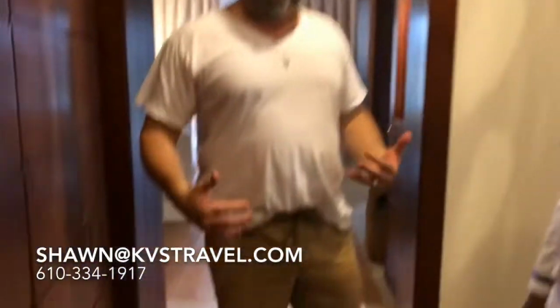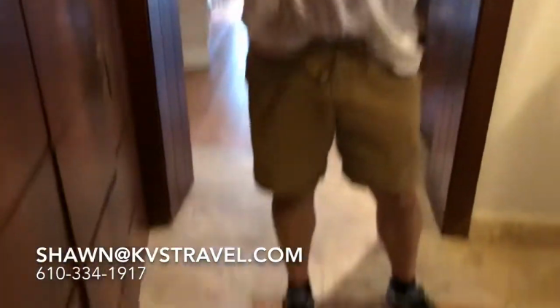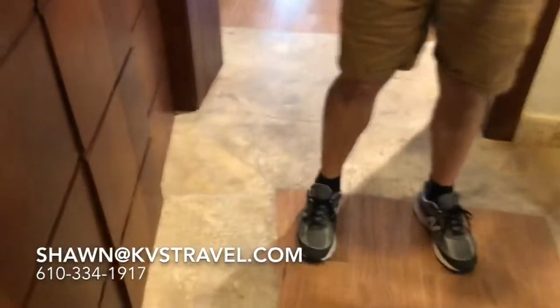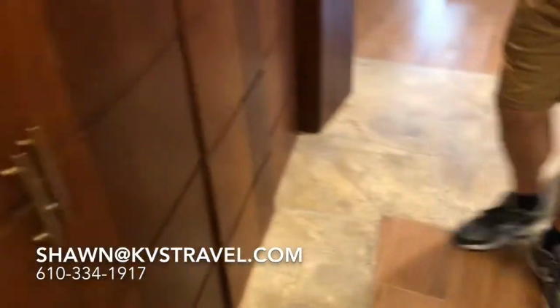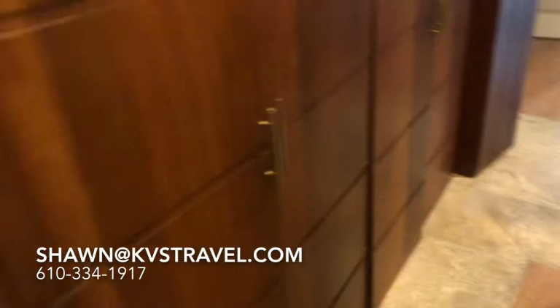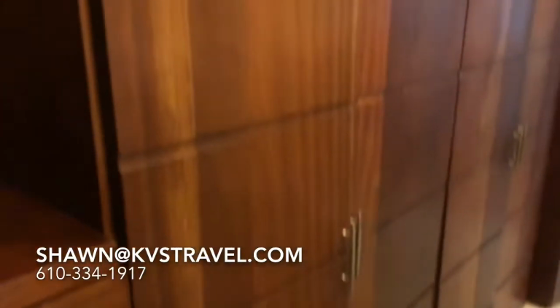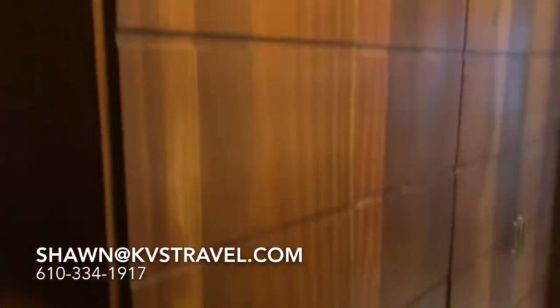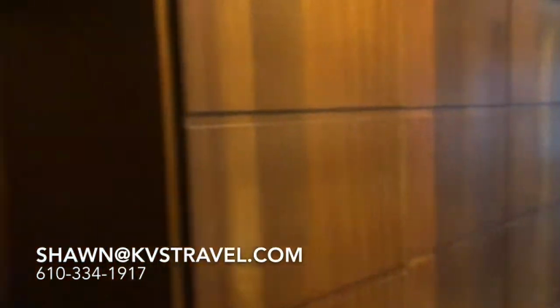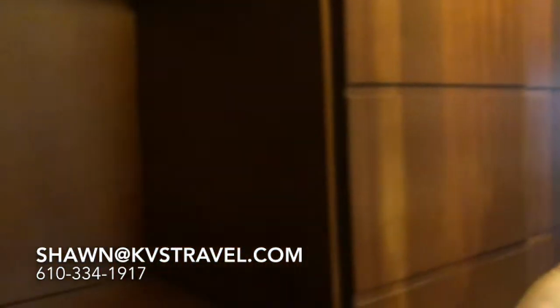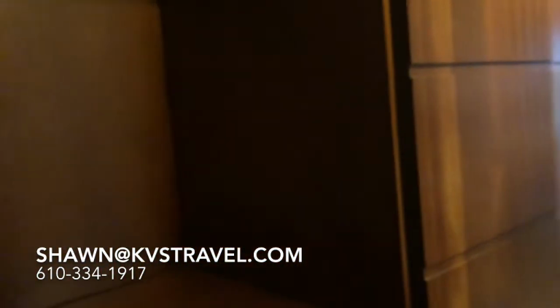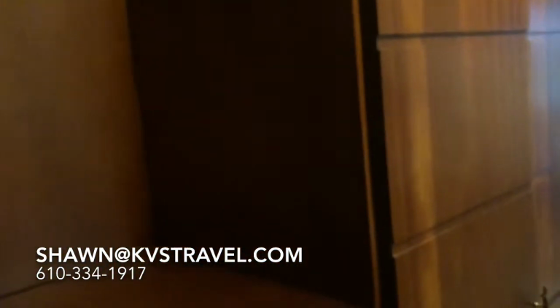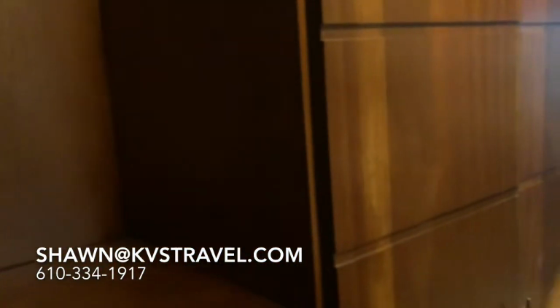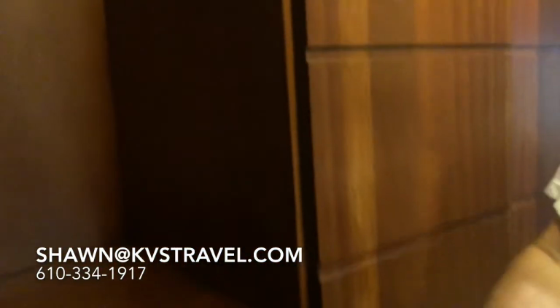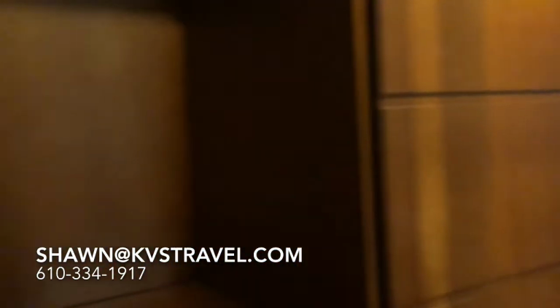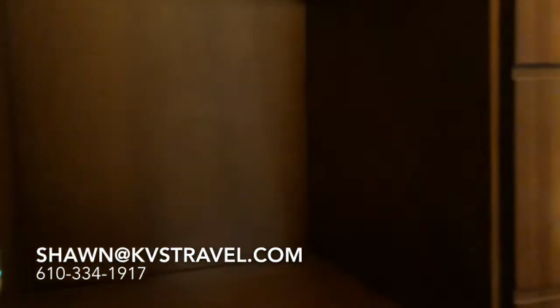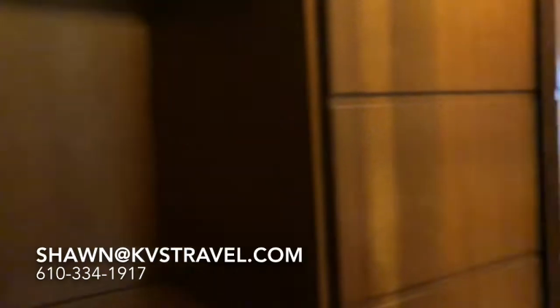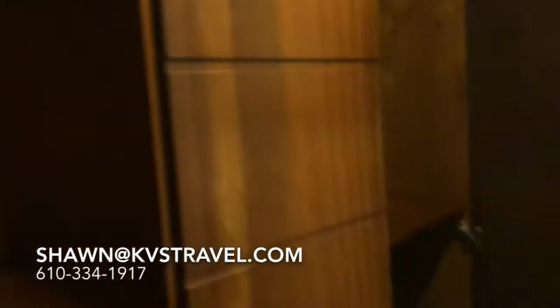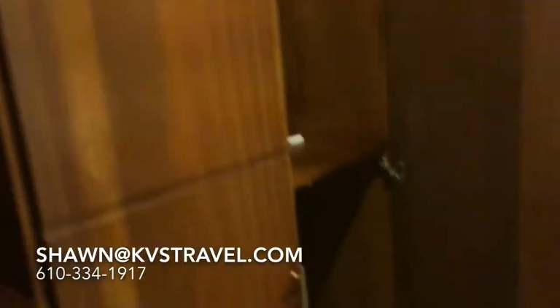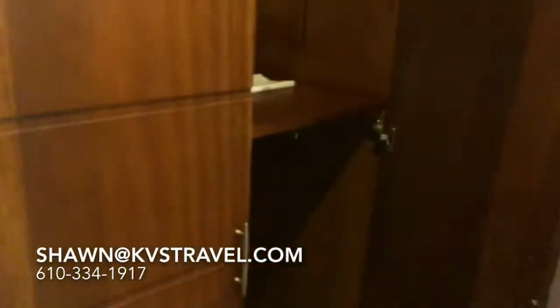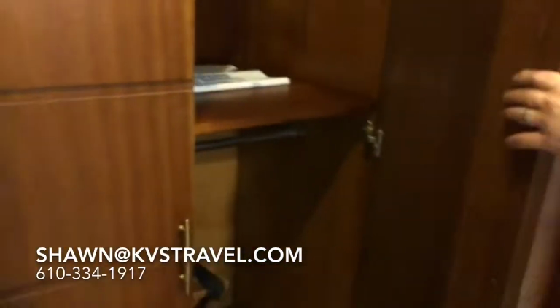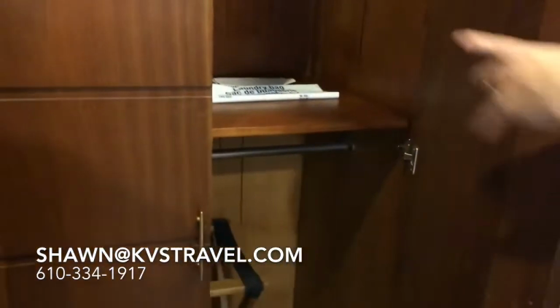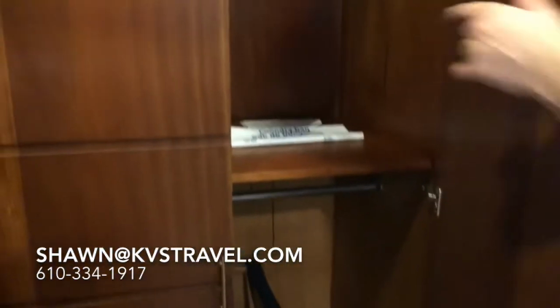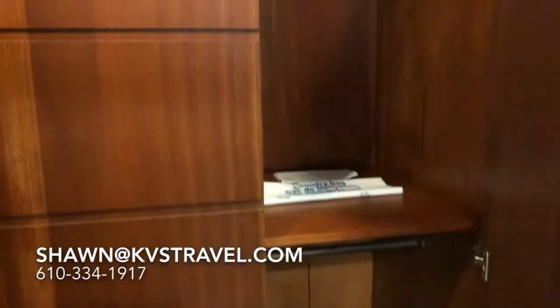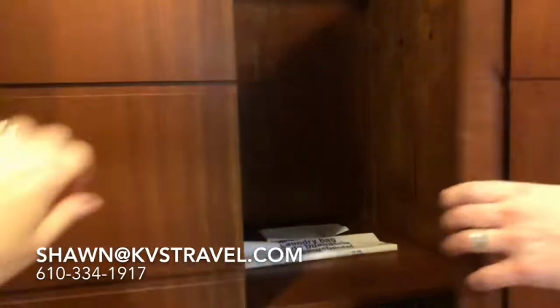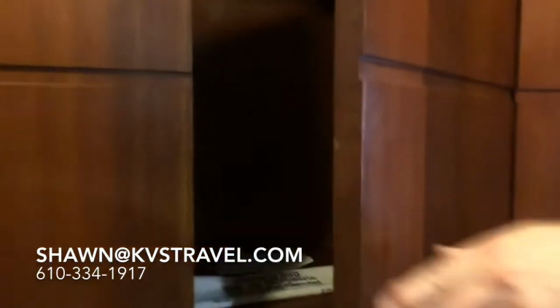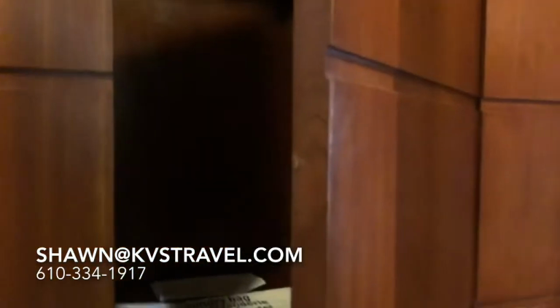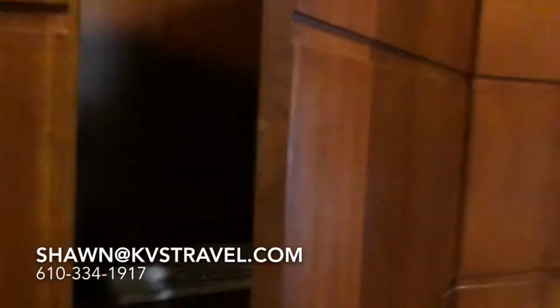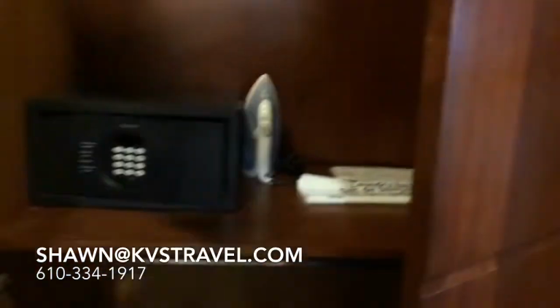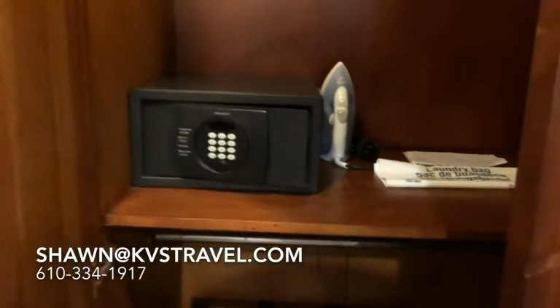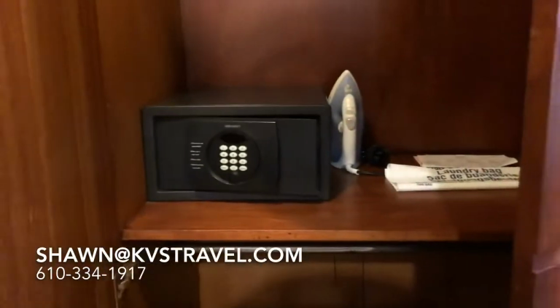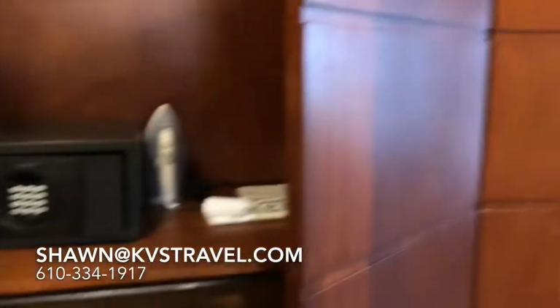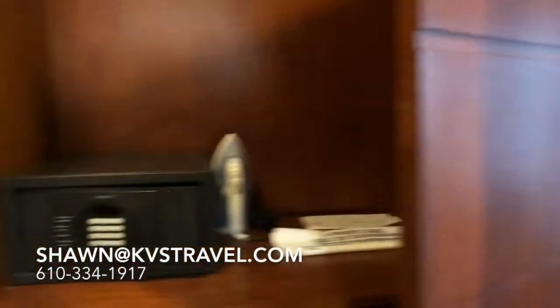Entry level, we have plenty — tons of closet space. You're not going to be without space. The safe is in there. Robes, slippers, ironing board, iron.